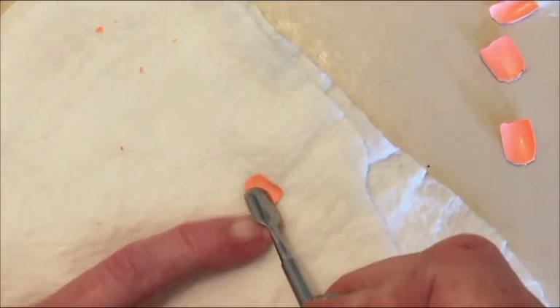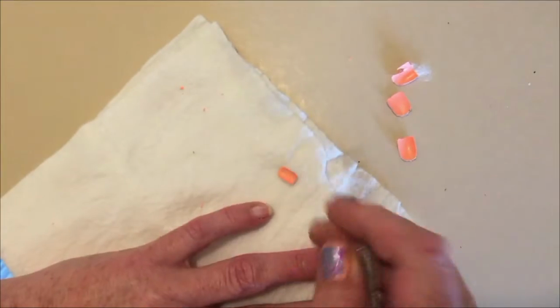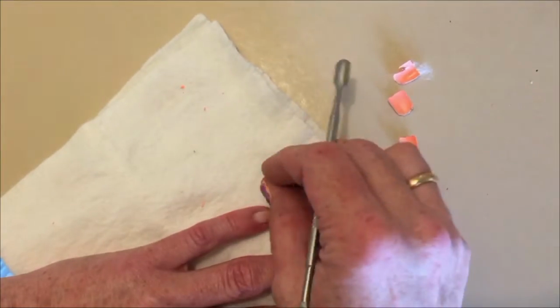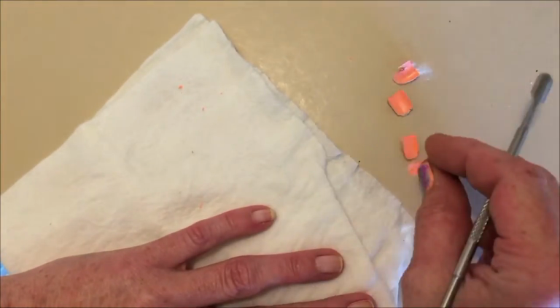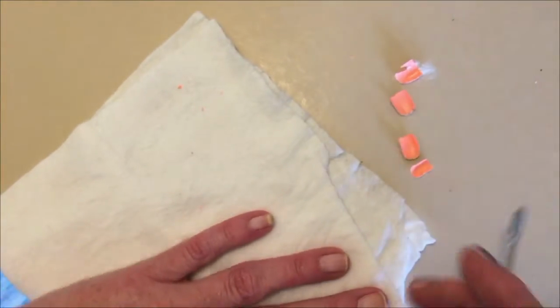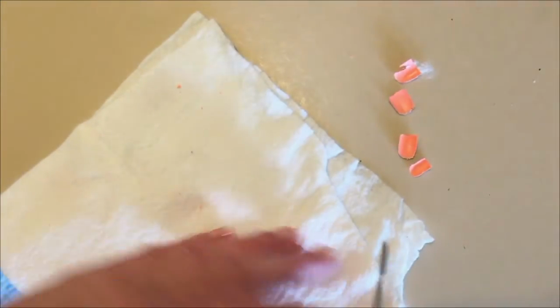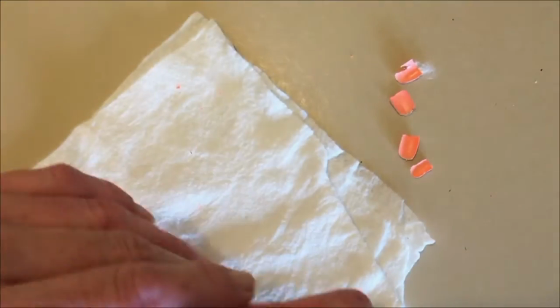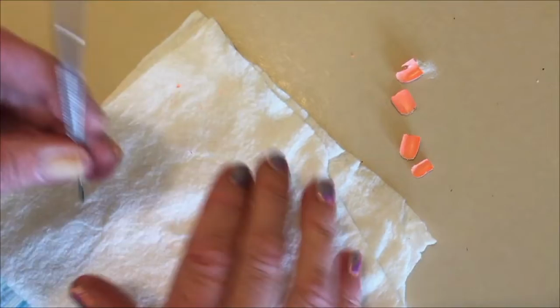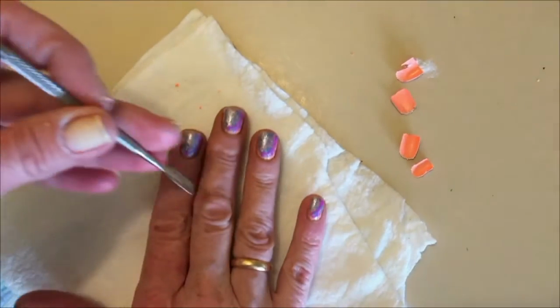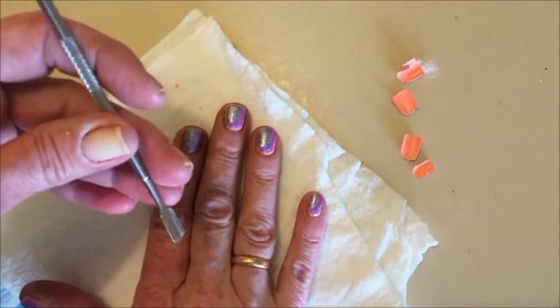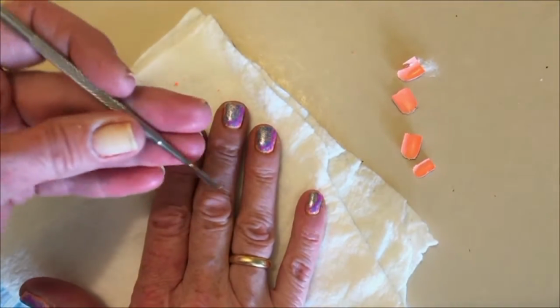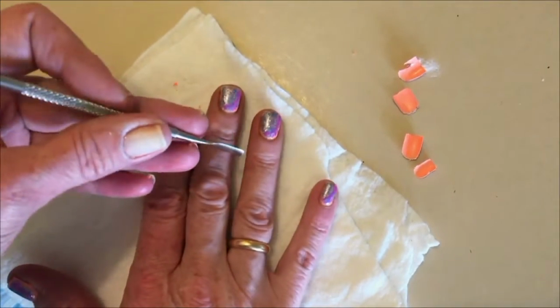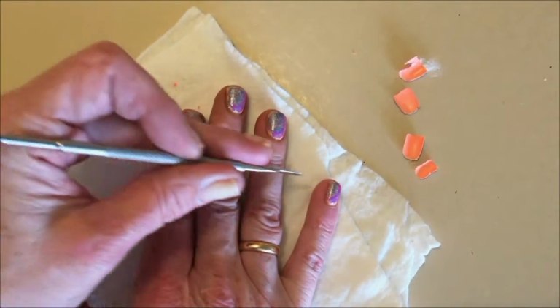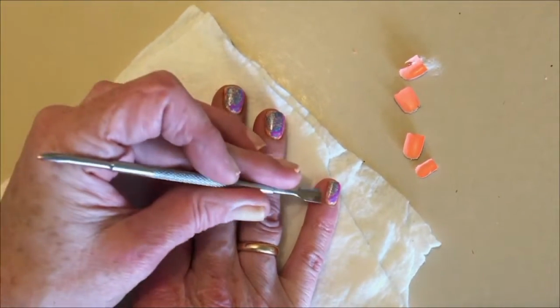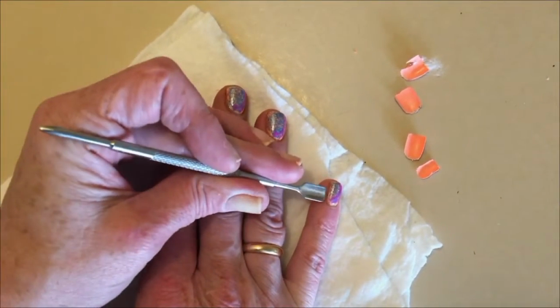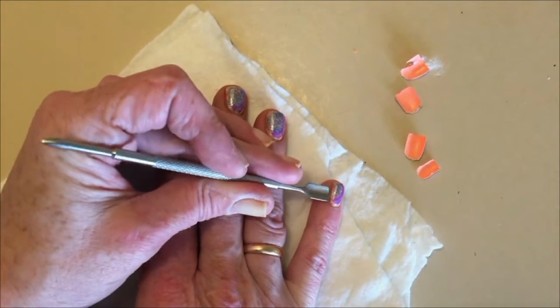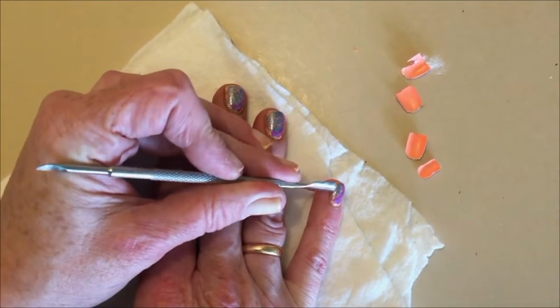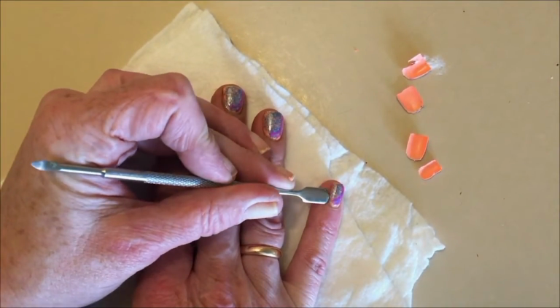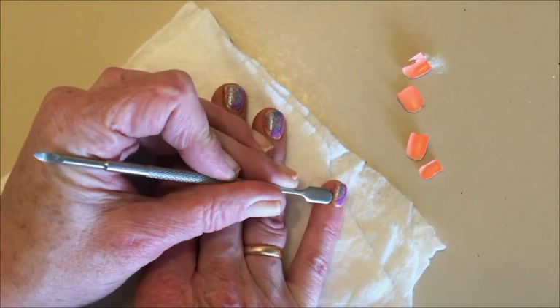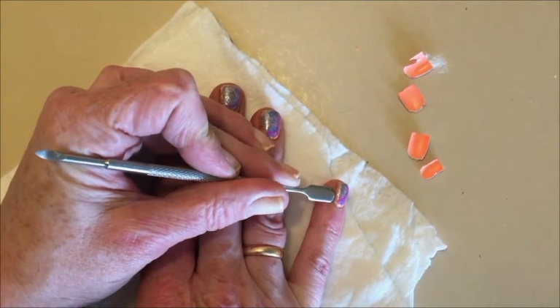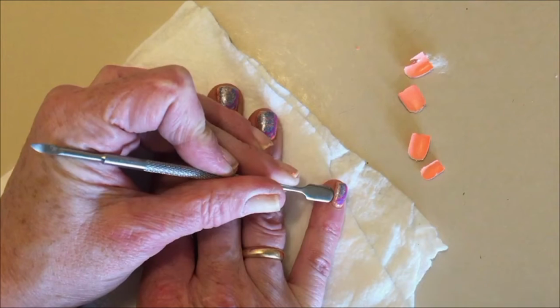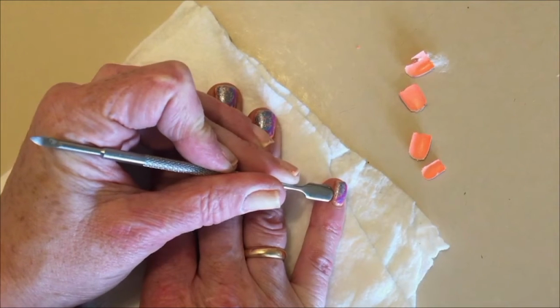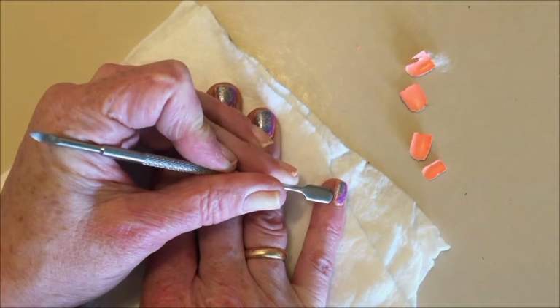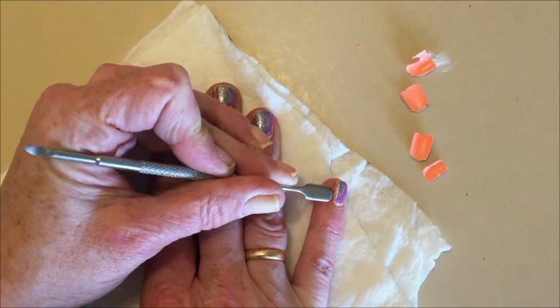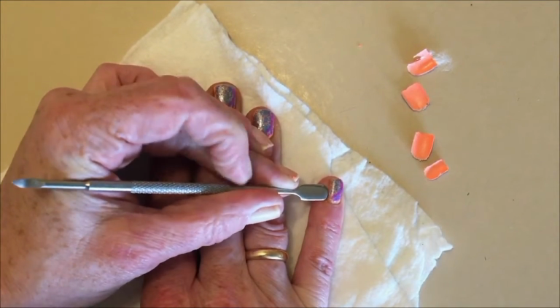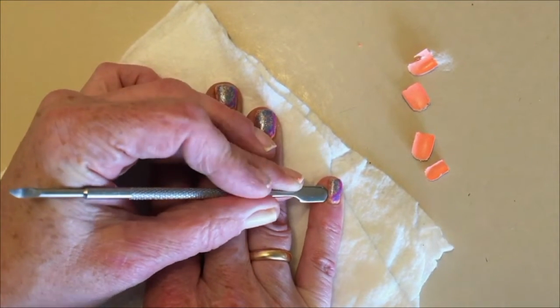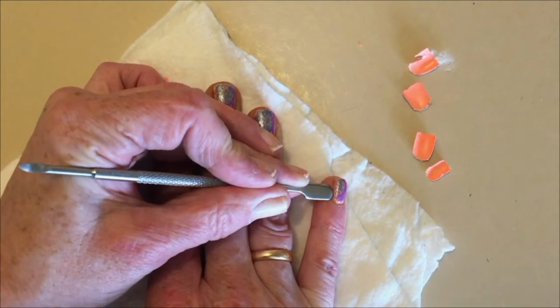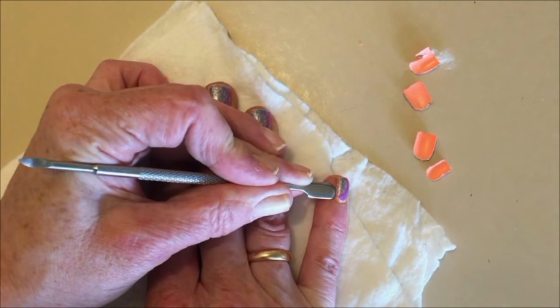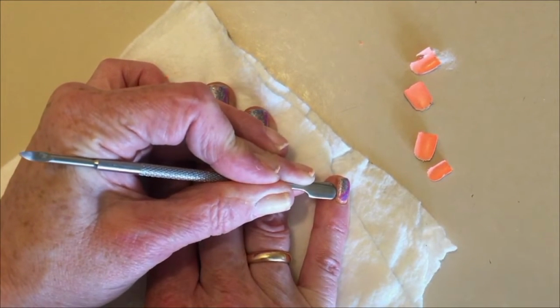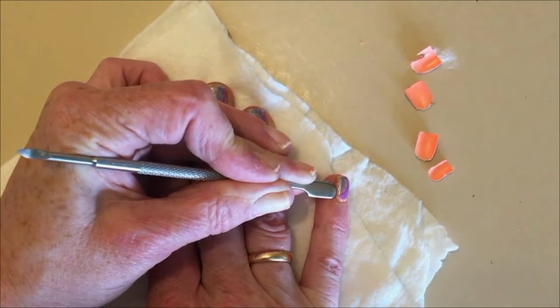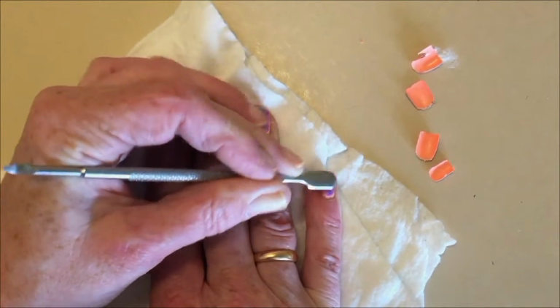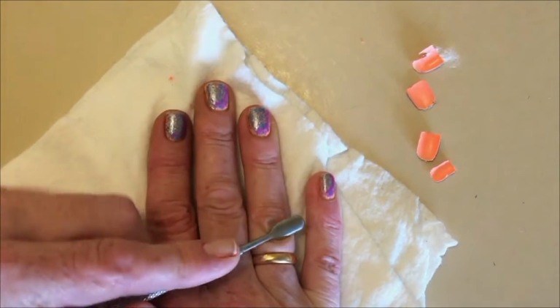Two favorites. I got the Picture Polish peel-off base coat, which is my favorite. And now I also have the OPI peel off.